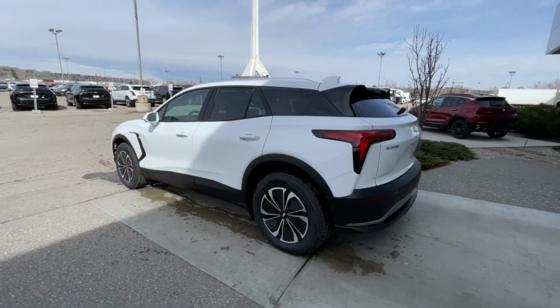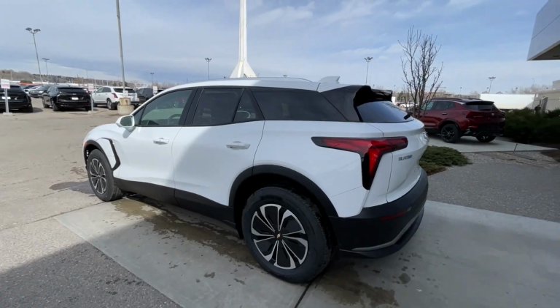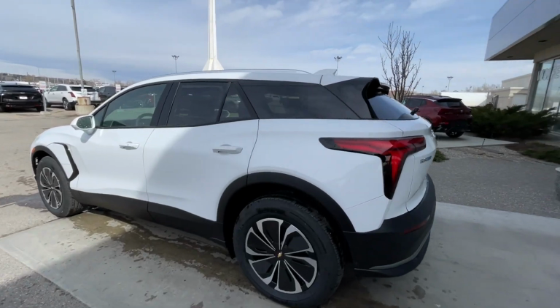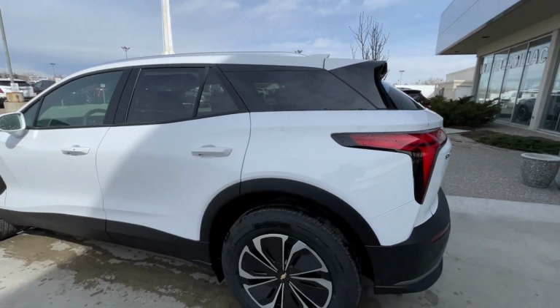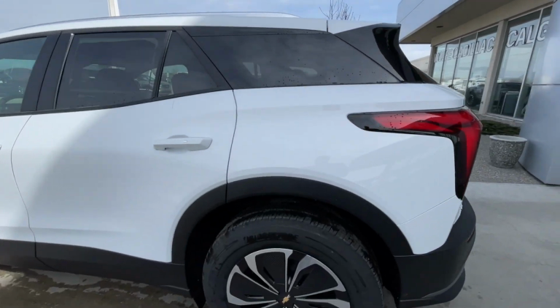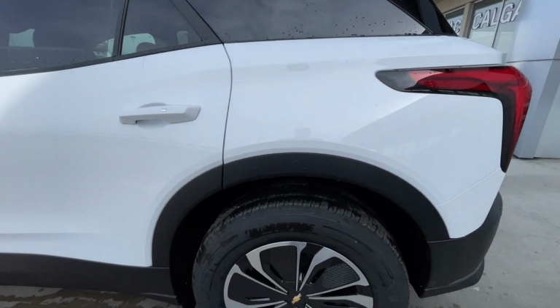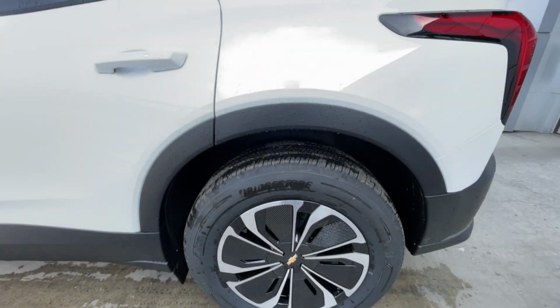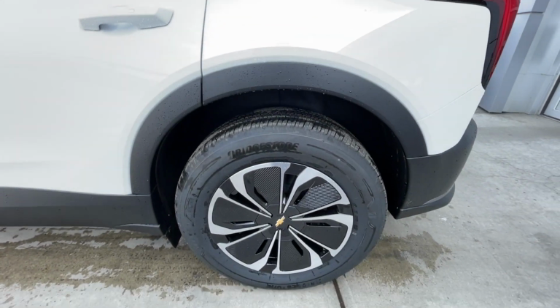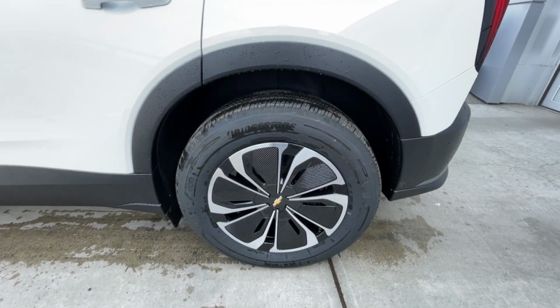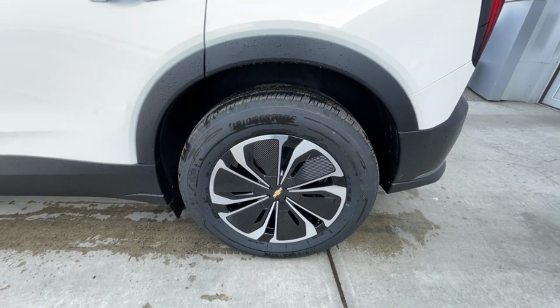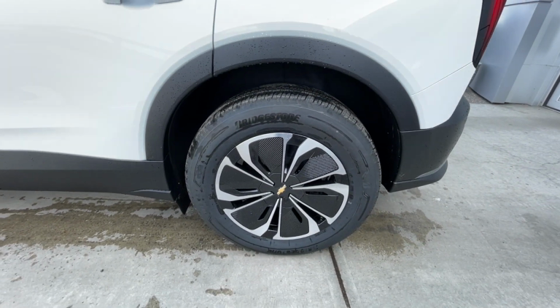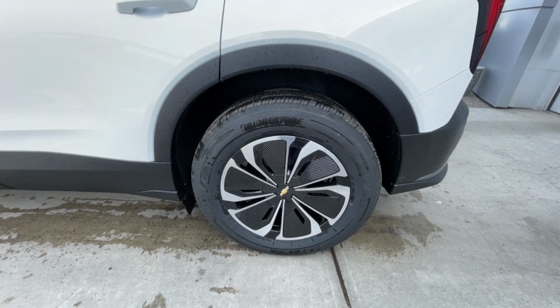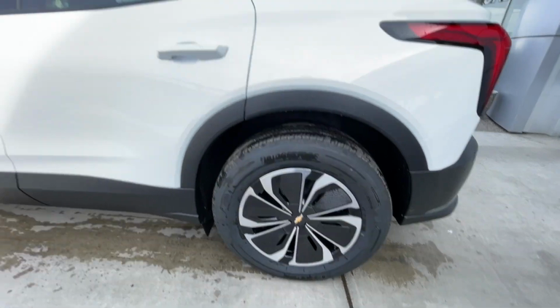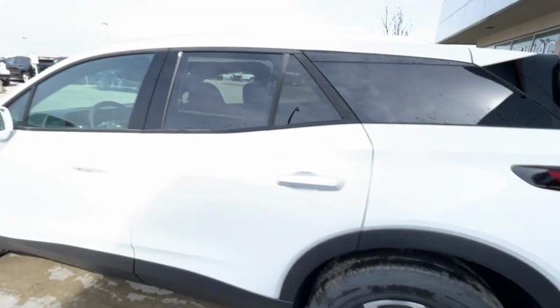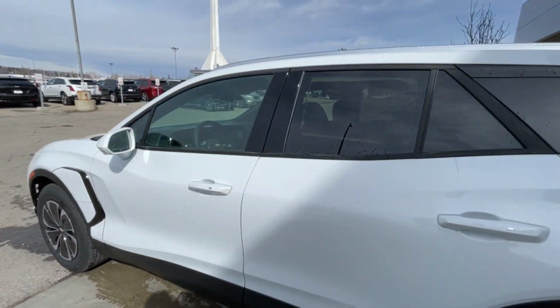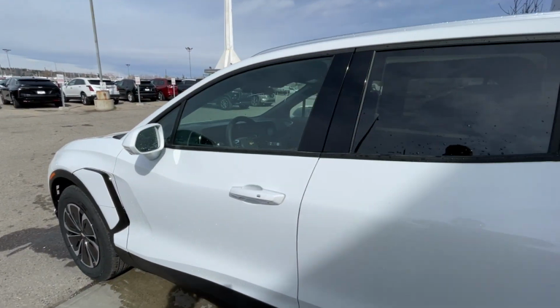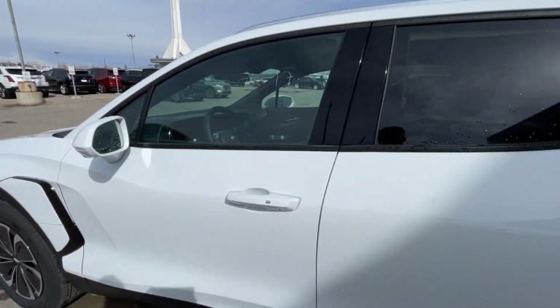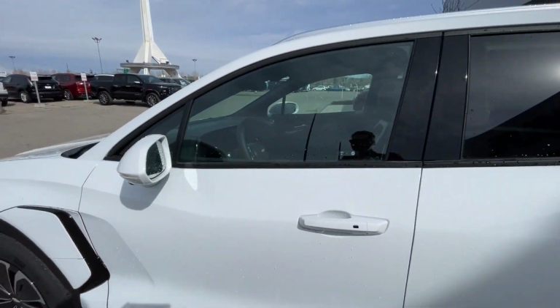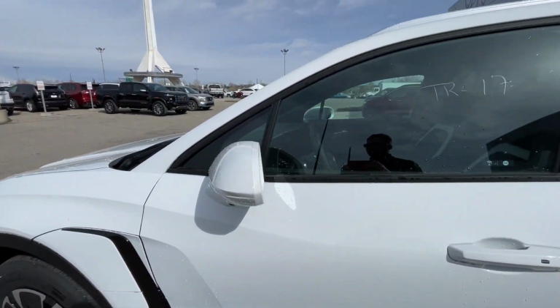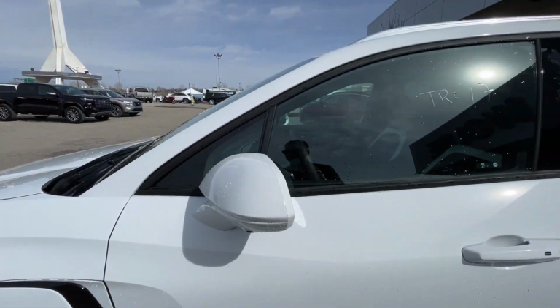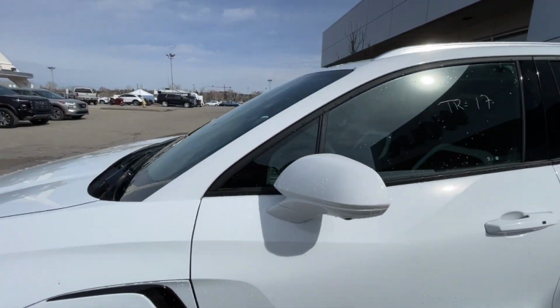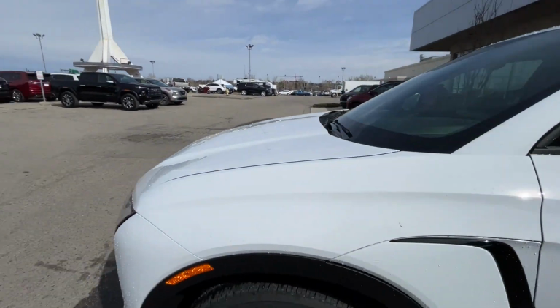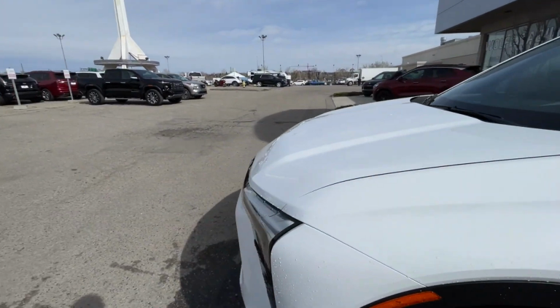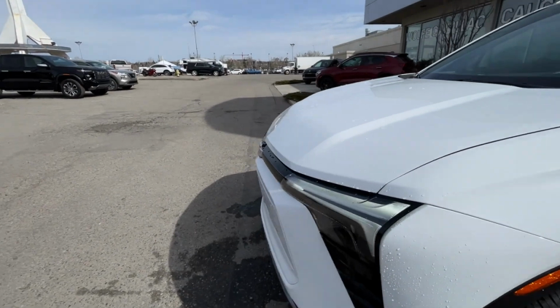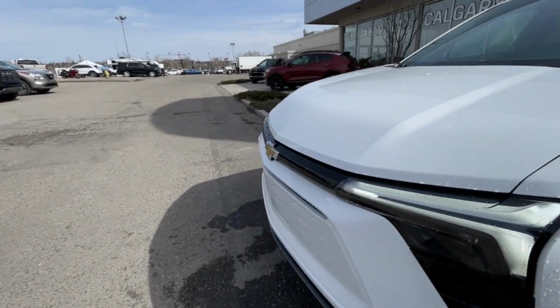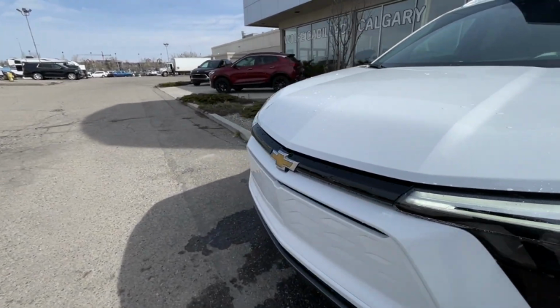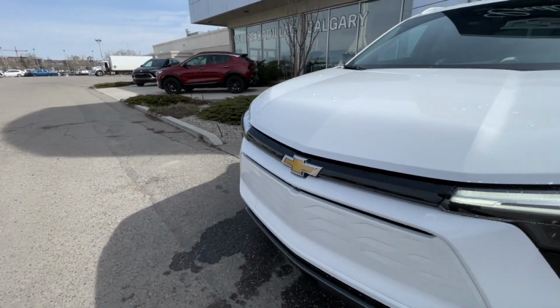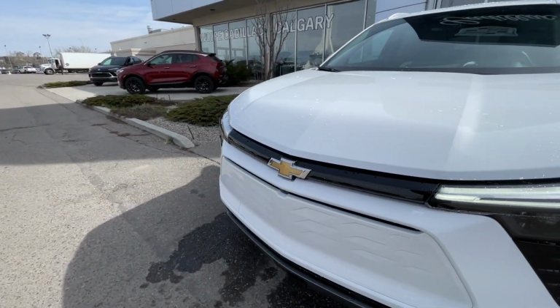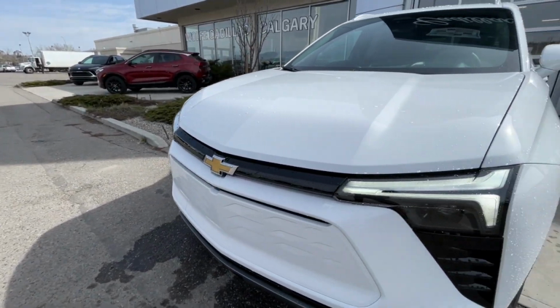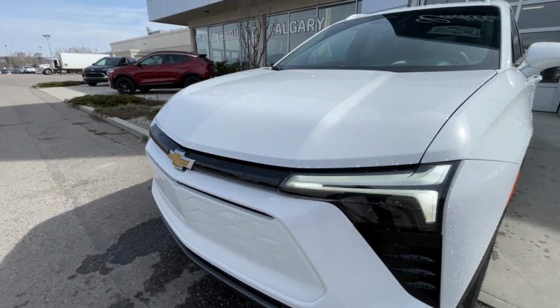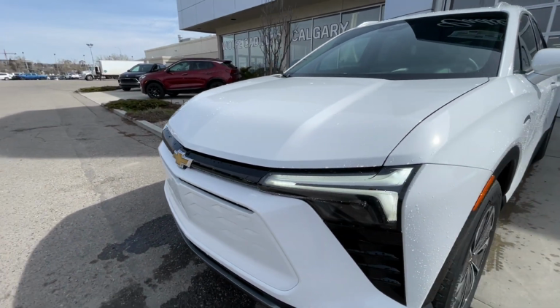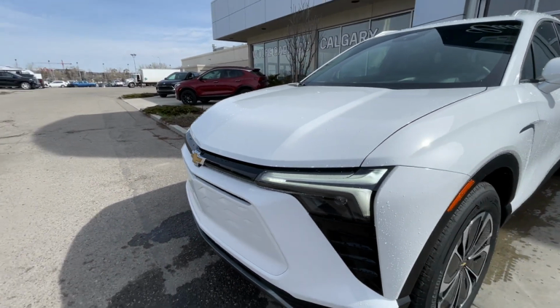Taking a look at the exterior of the Blazer EV, starting off with the 19-inch wheels paired up with Bridgestone Lenza tires. Moving right along, we have paint-matched door handles, paint-matched mirrors, and around the front of the vehicle, the Chevrolet bow tie in the center, LED daytime running lights, and headlights.